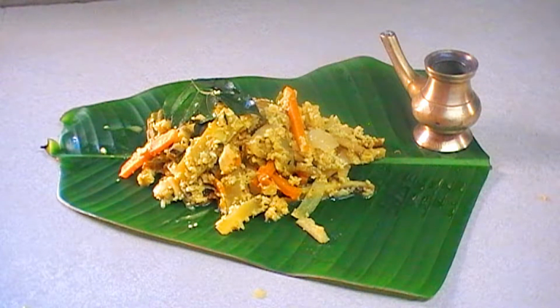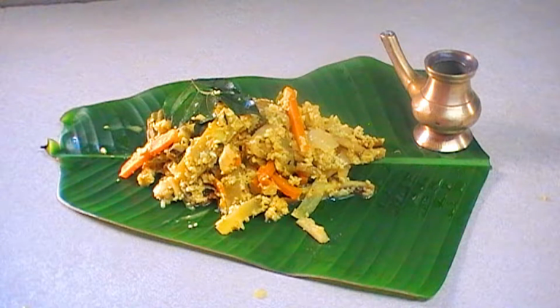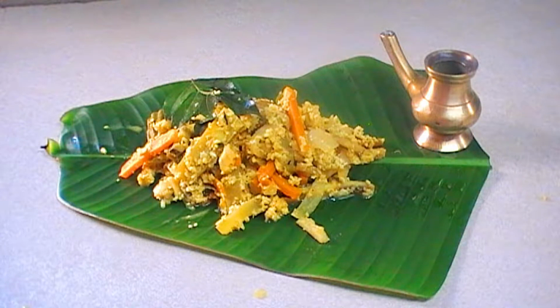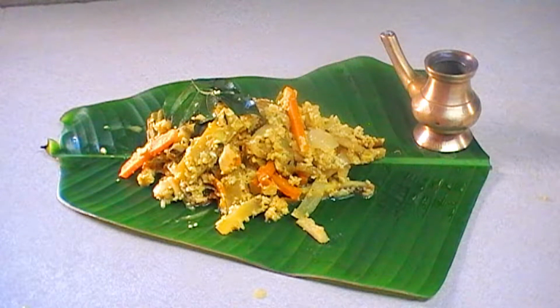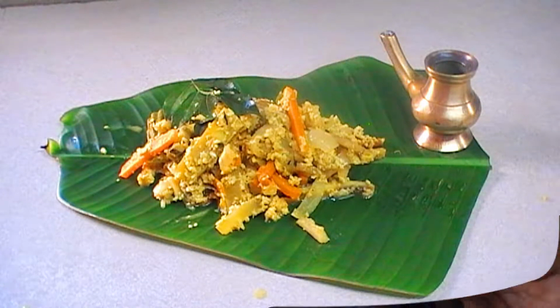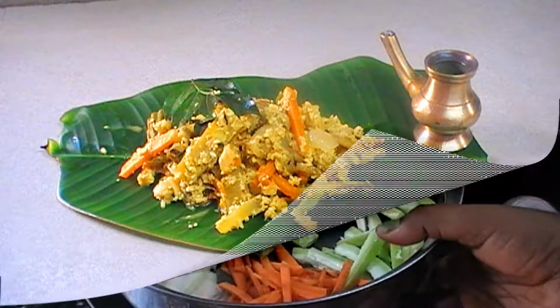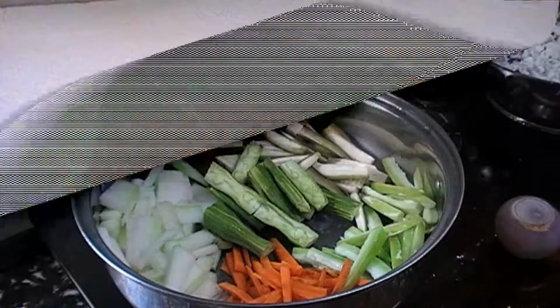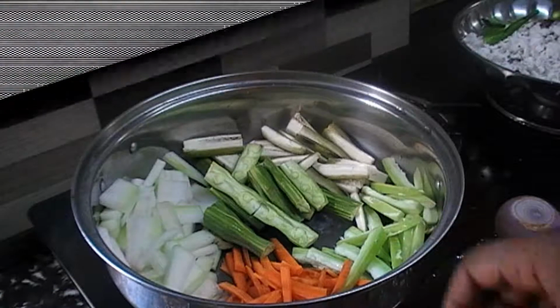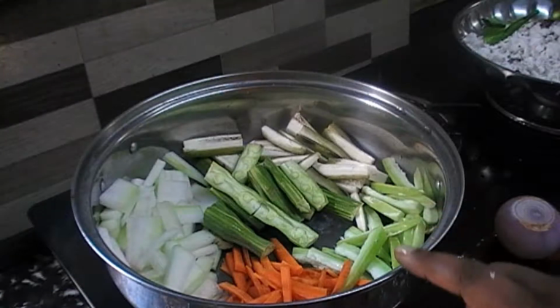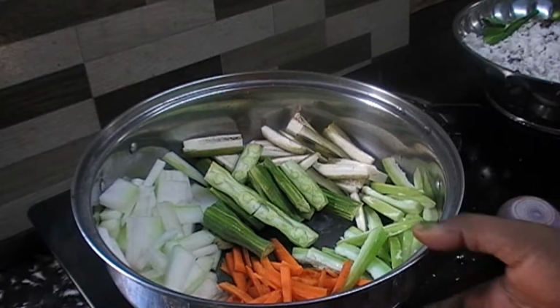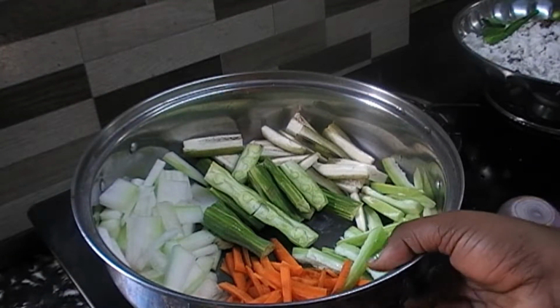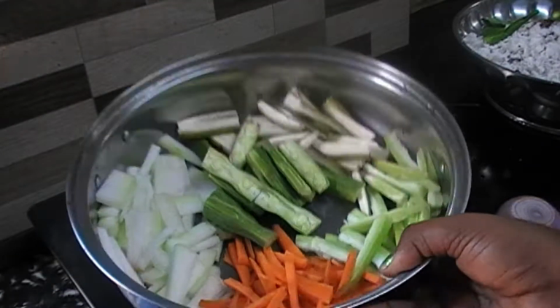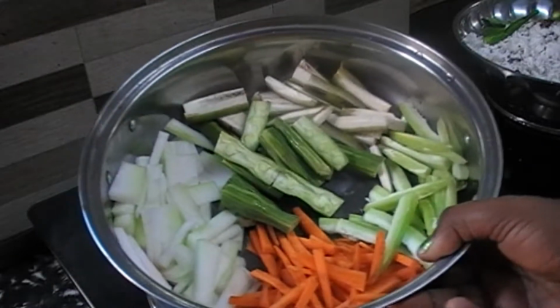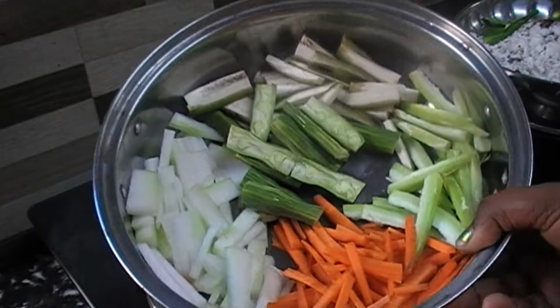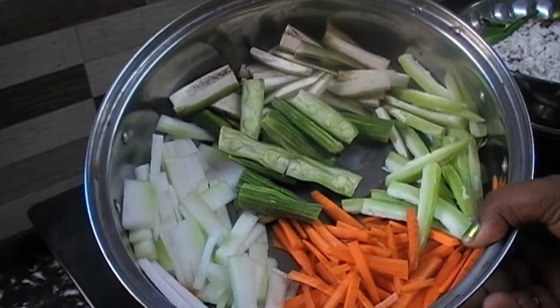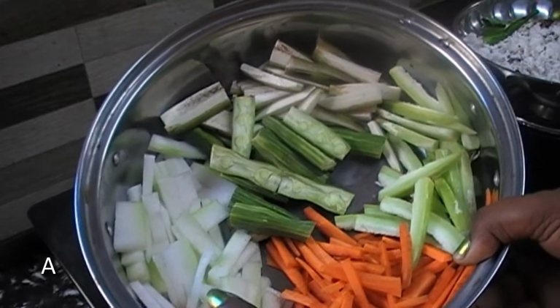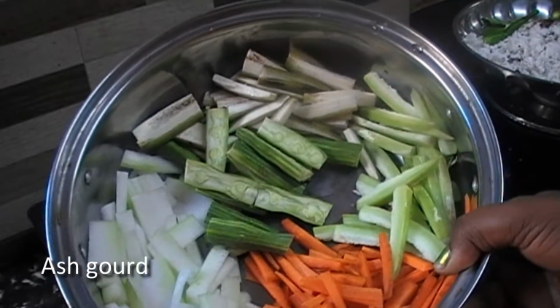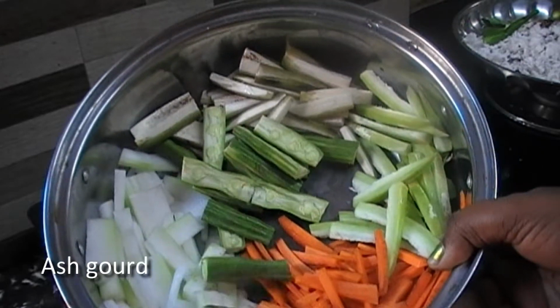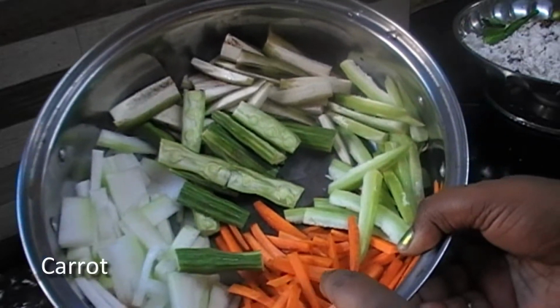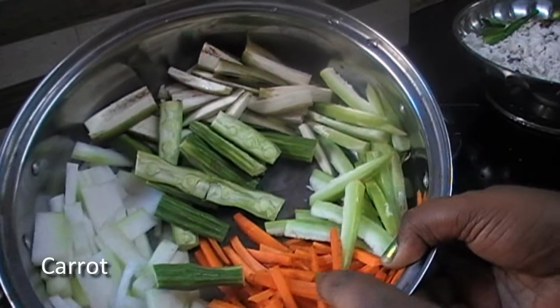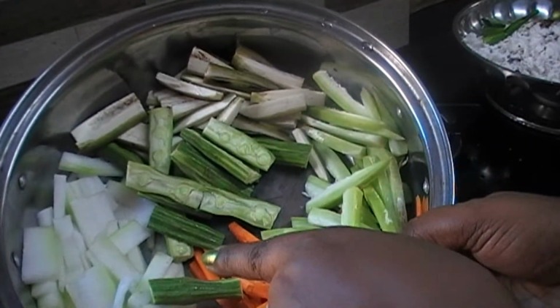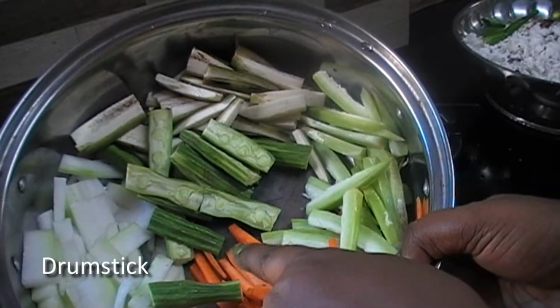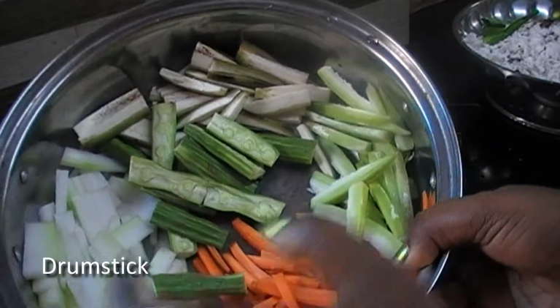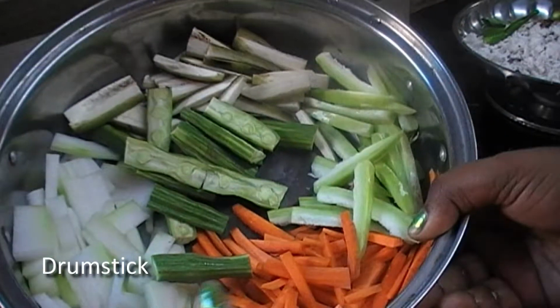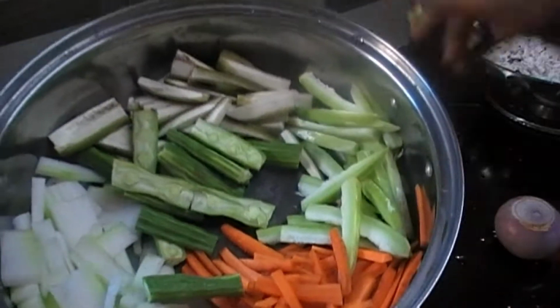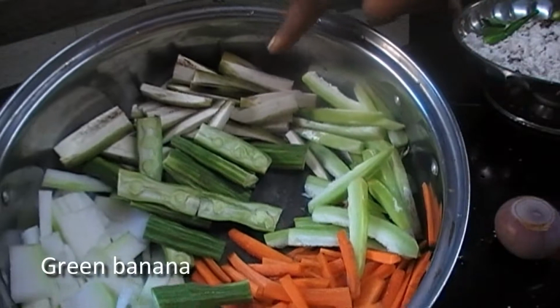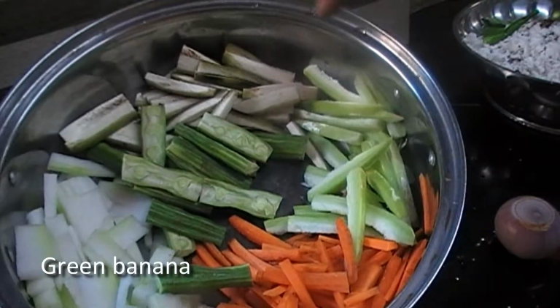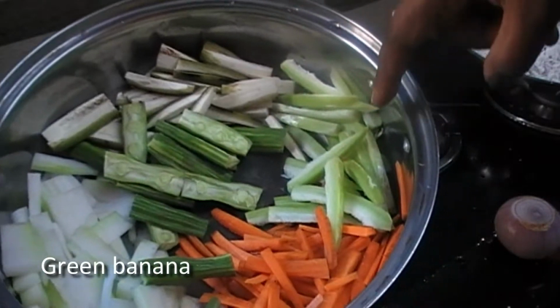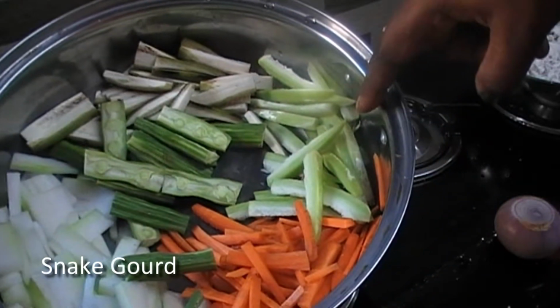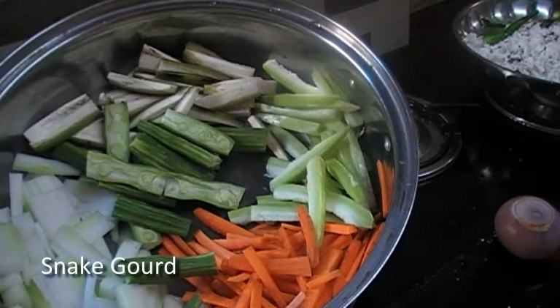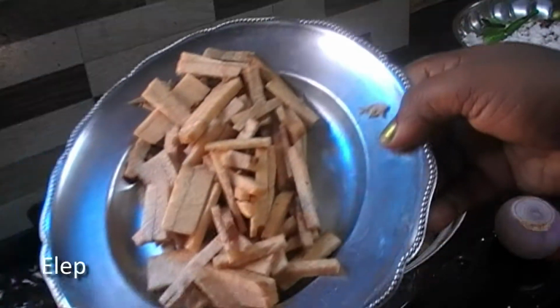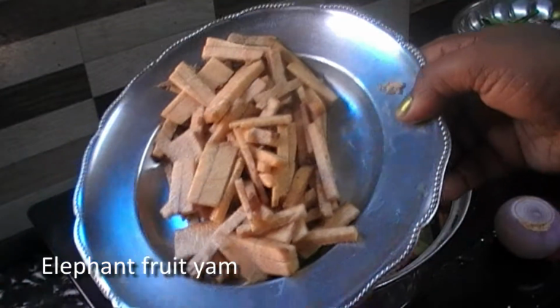I am going to make an avial. I am going to use carrot. This is a carrot.